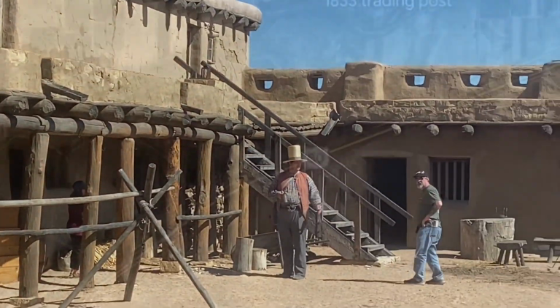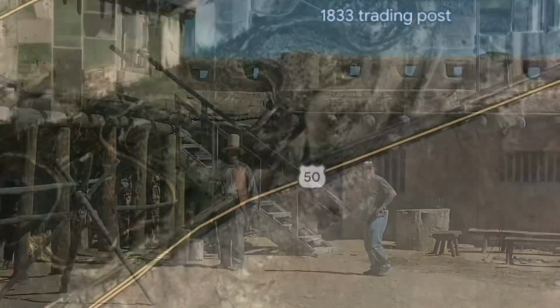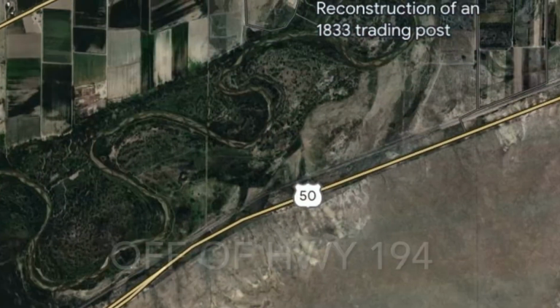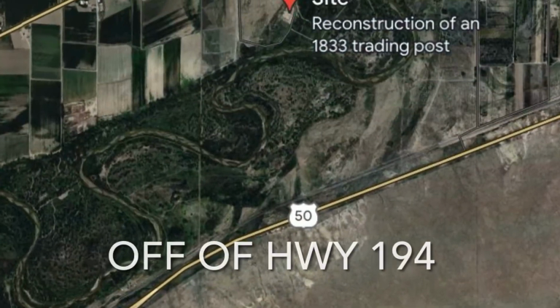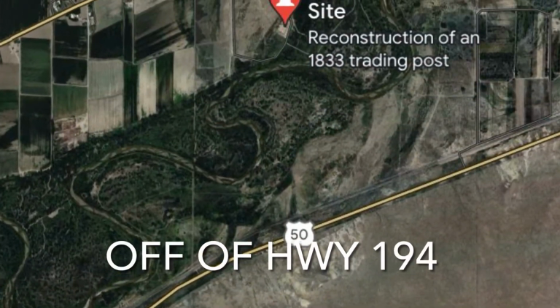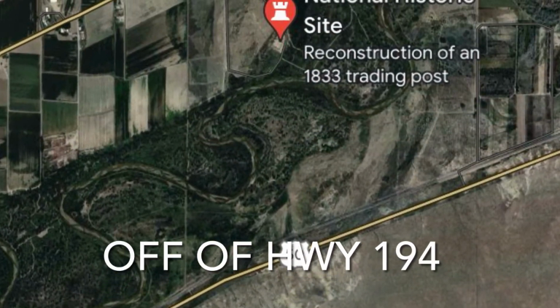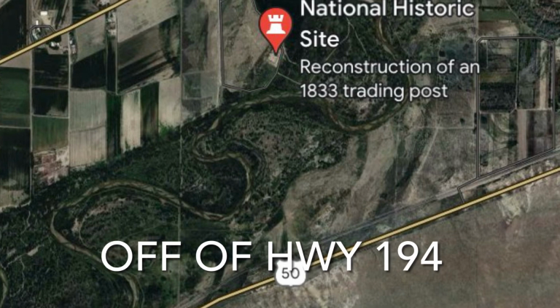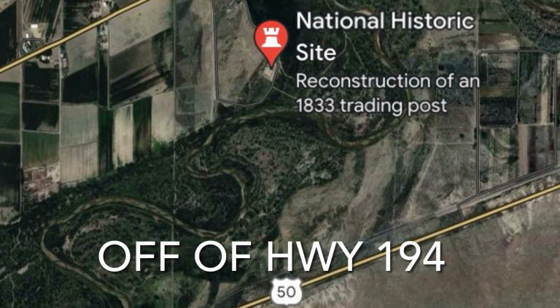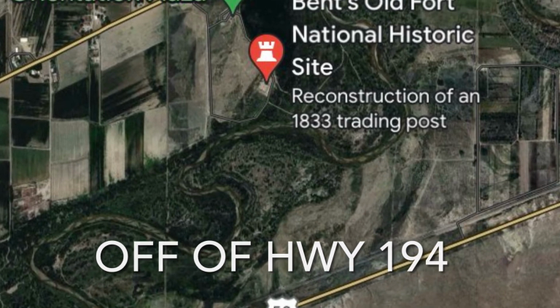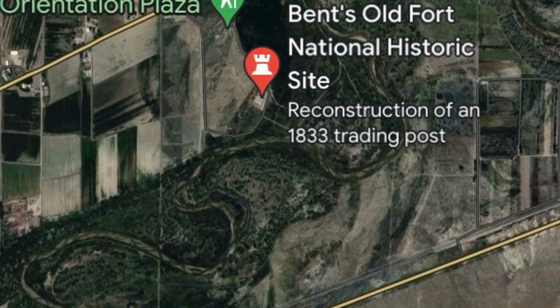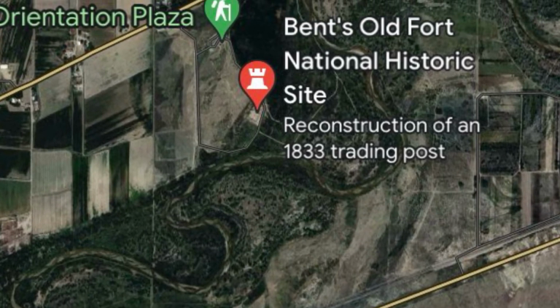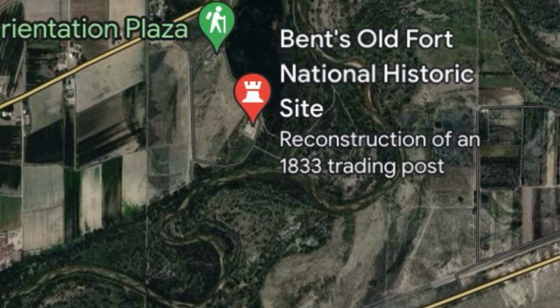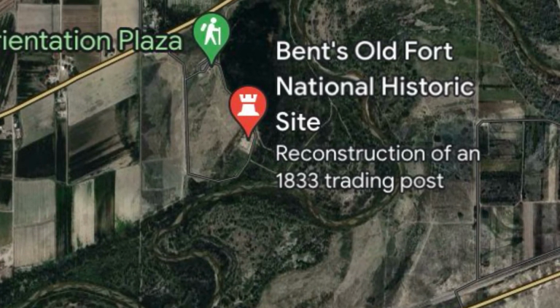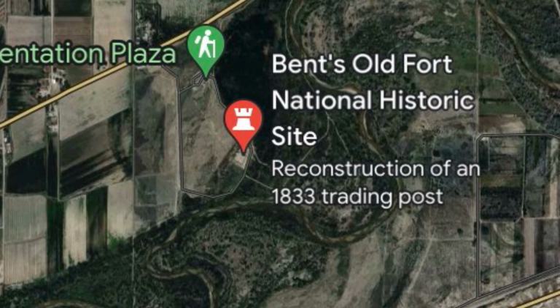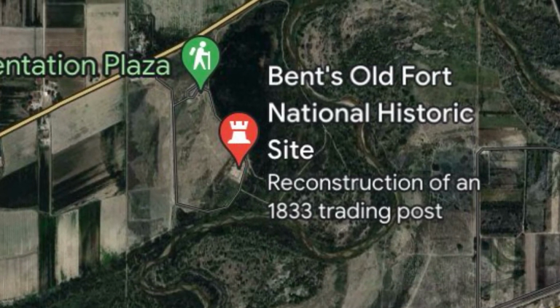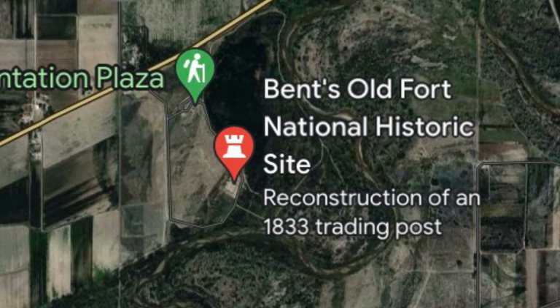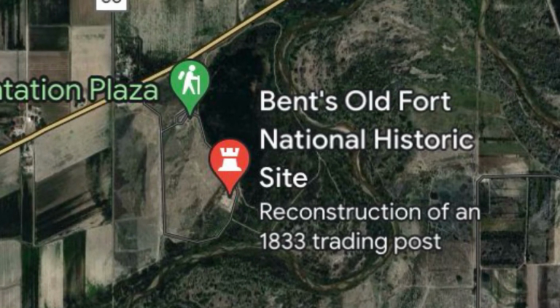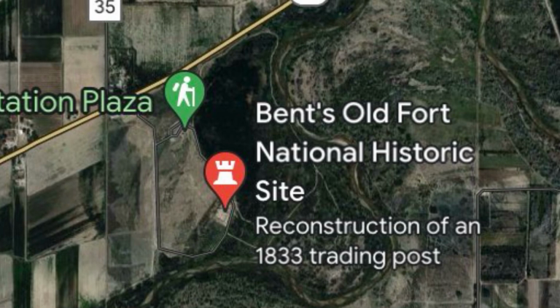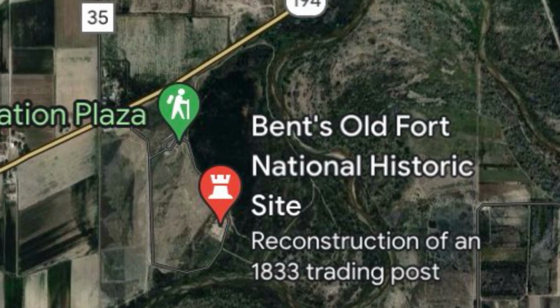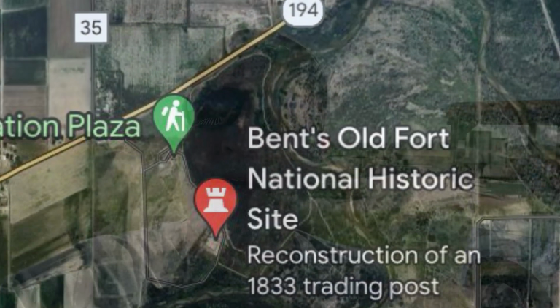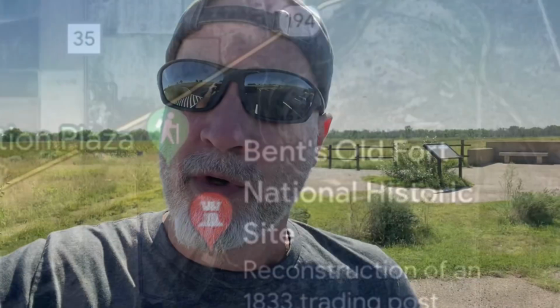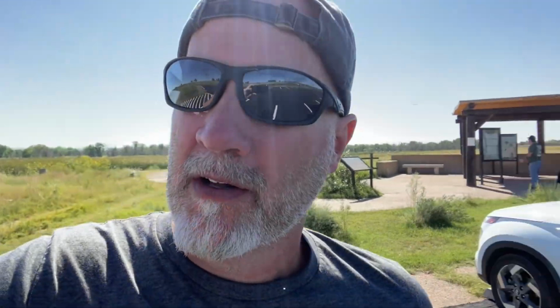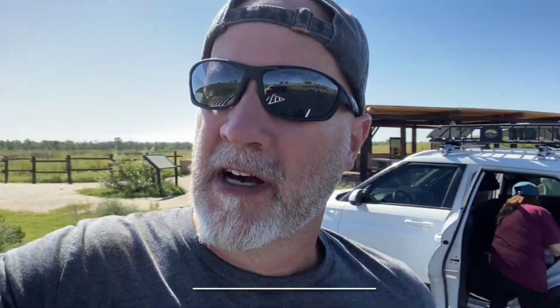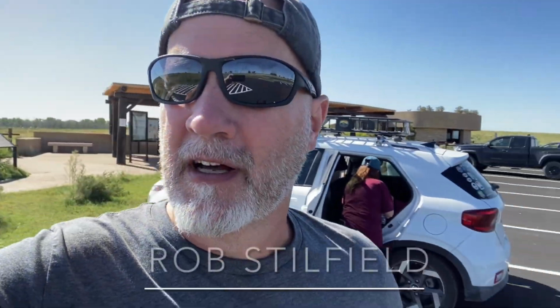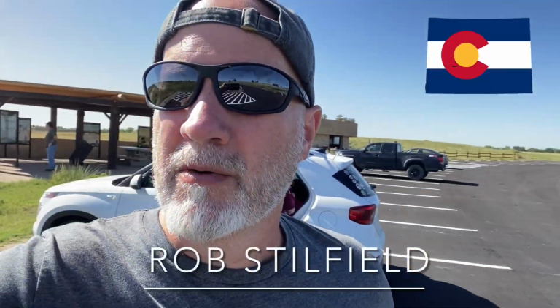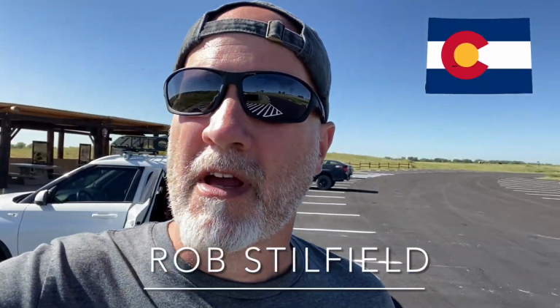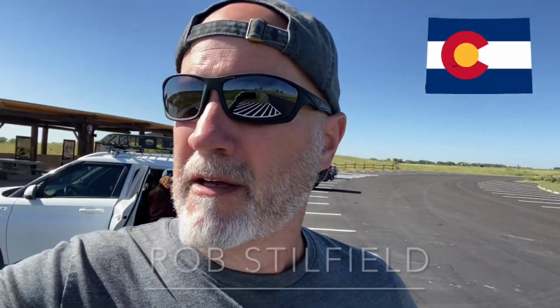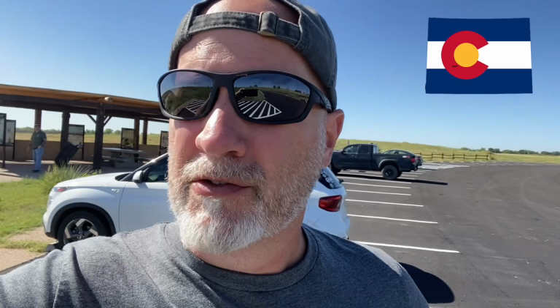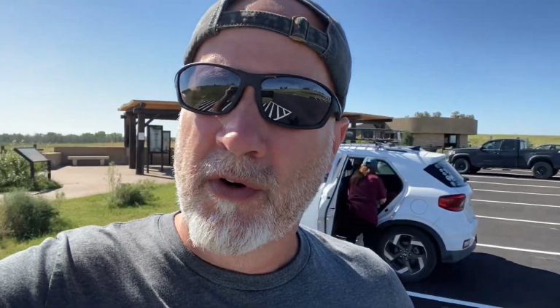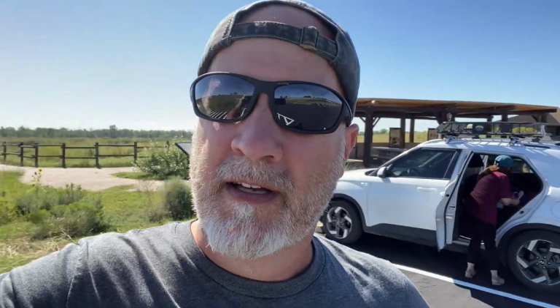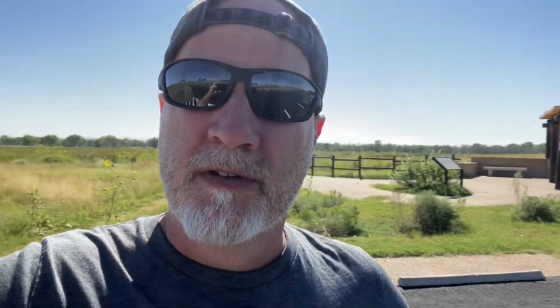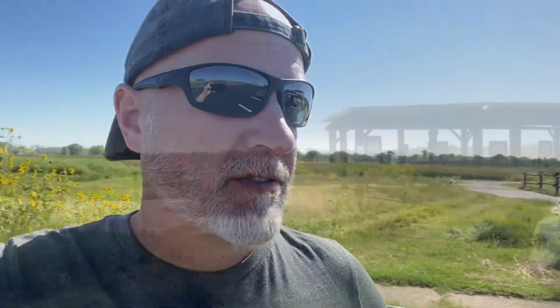Located in between Highway 60 and Highway 194, outside of La Junta, Bent's Old Fort is a perfect stop for anybody who's into Old West history. We are at our last stop here in Colorado, and this is Bent's Old Fort National Historical Site.